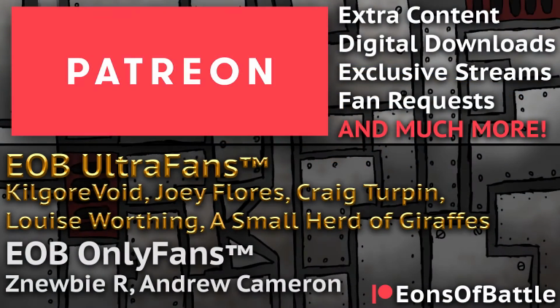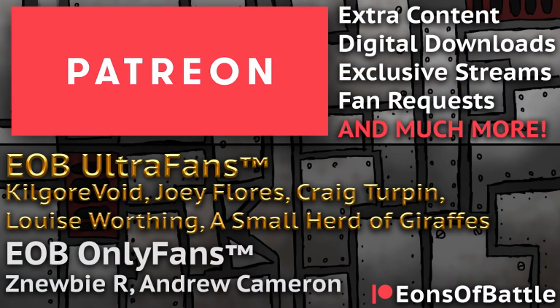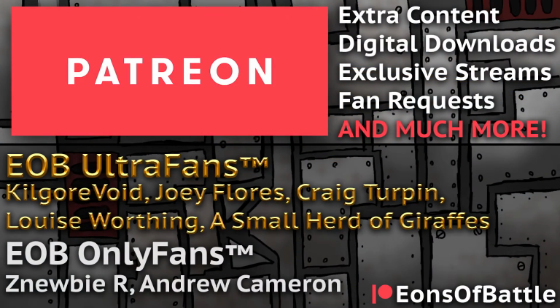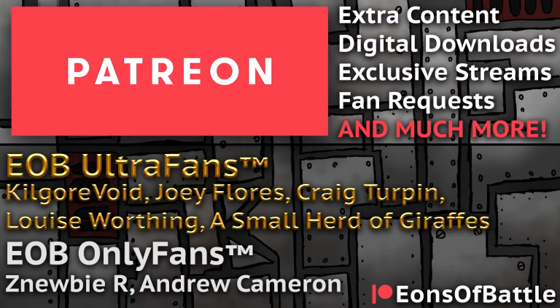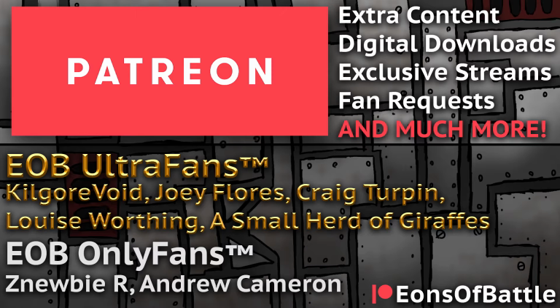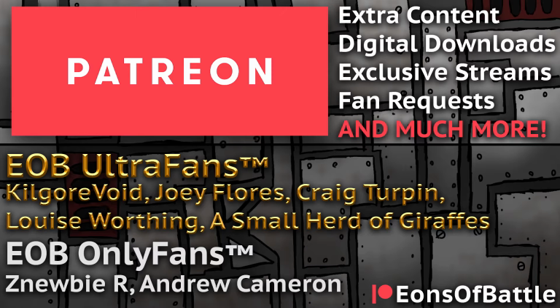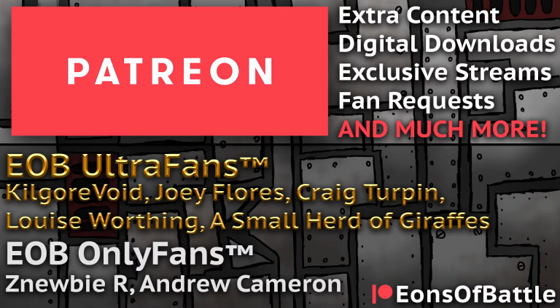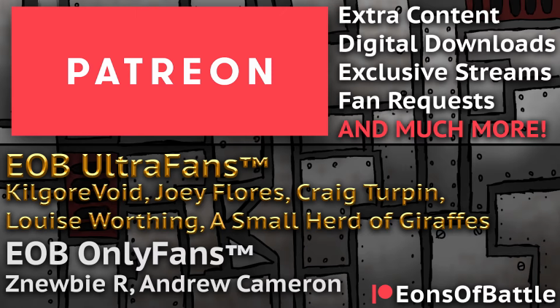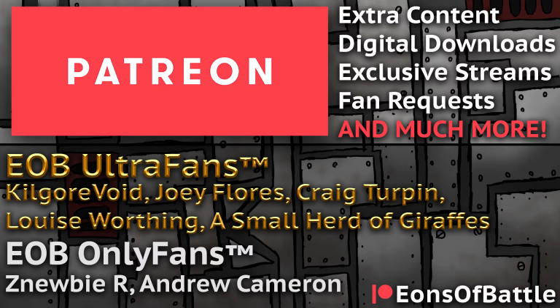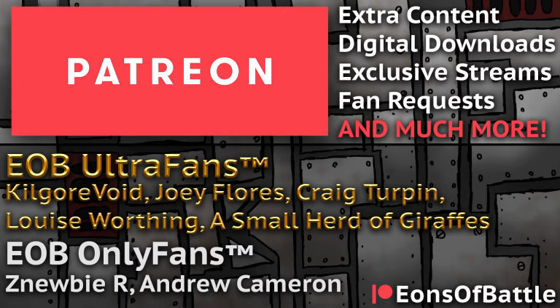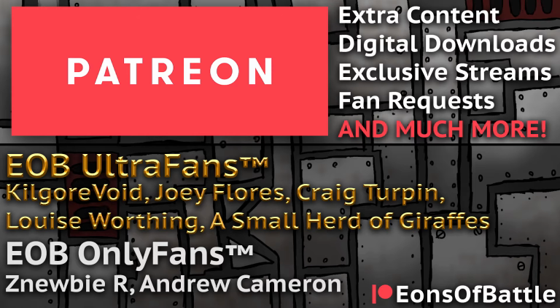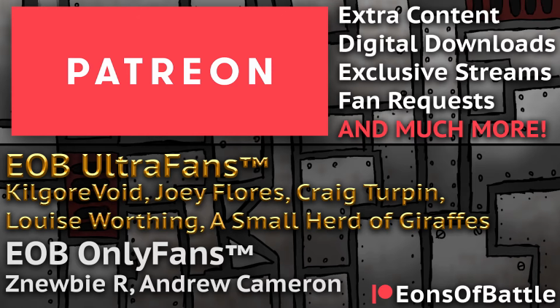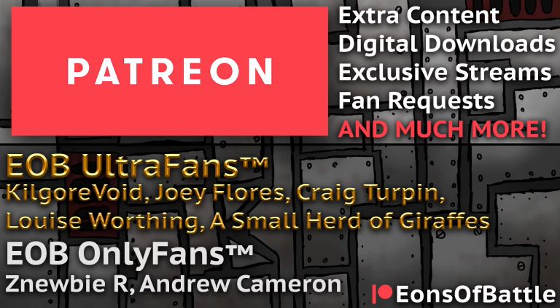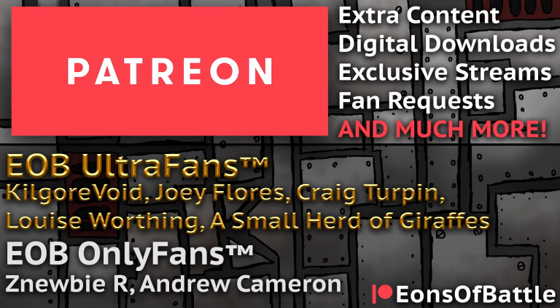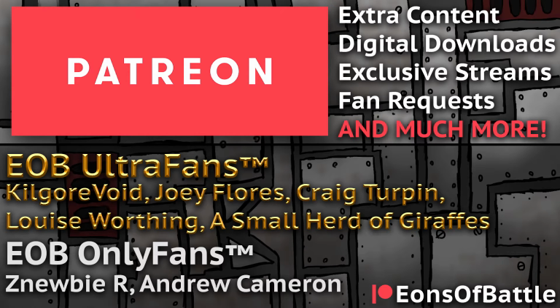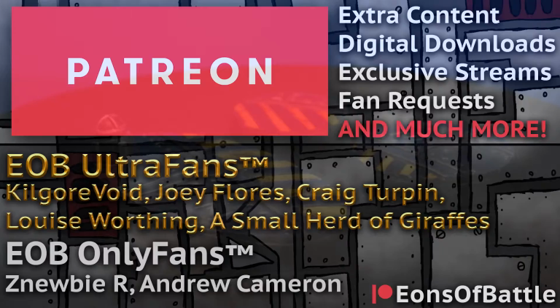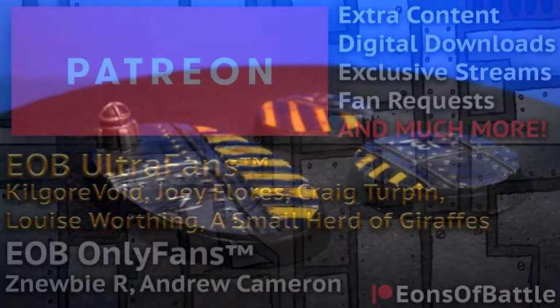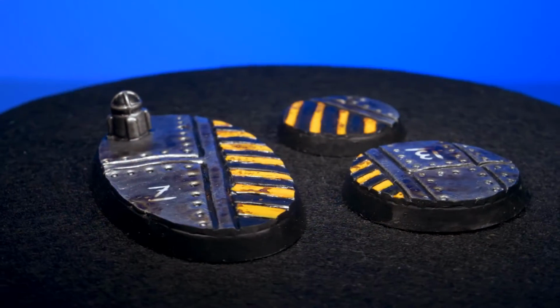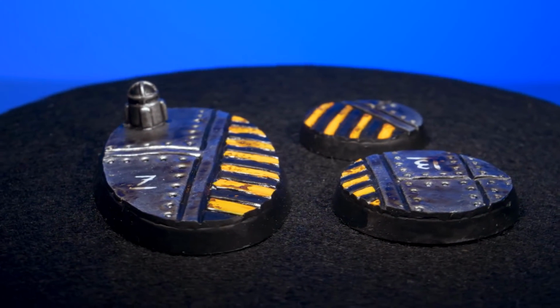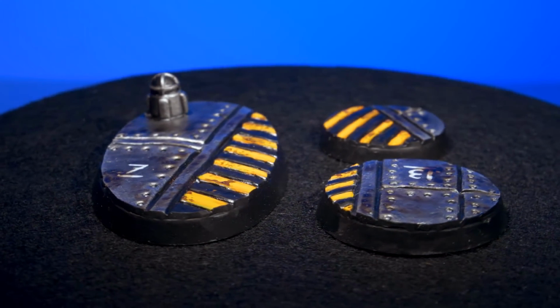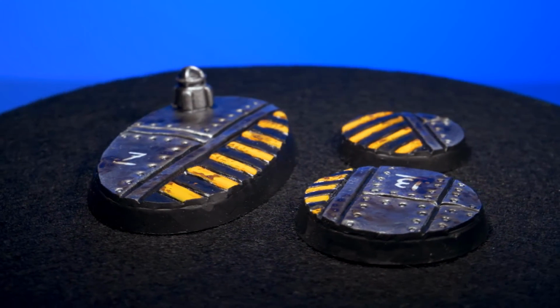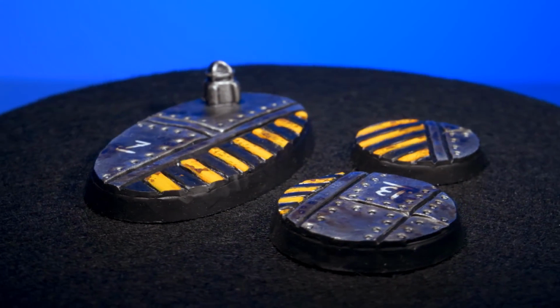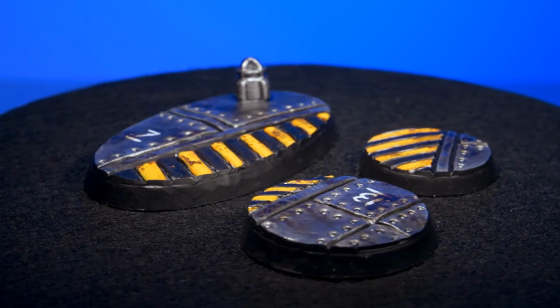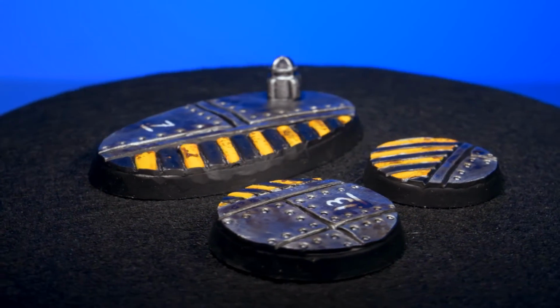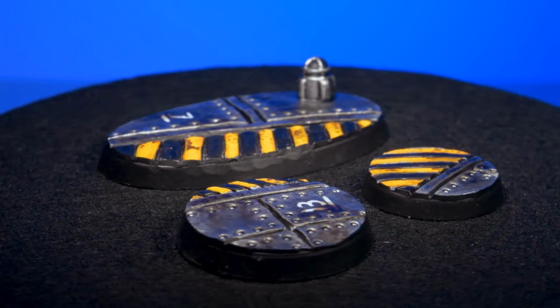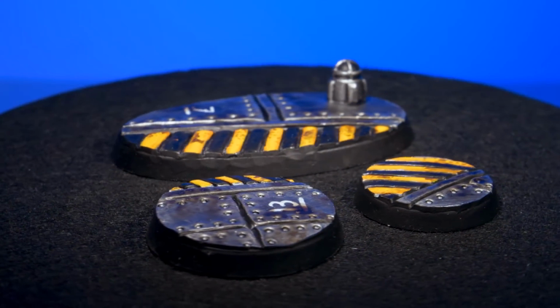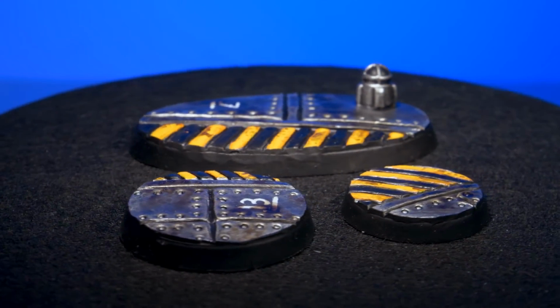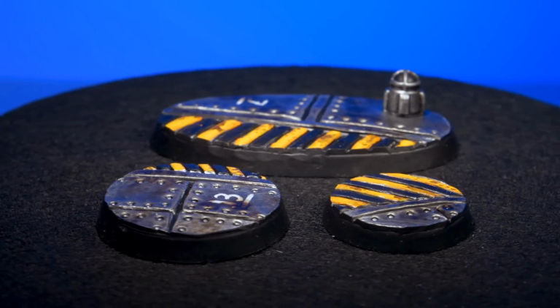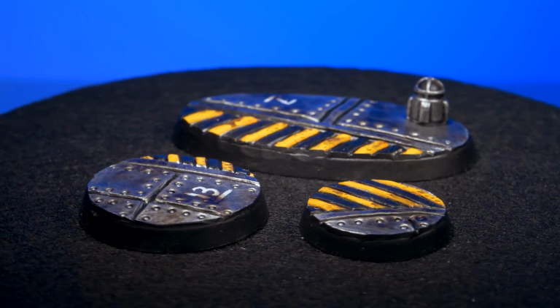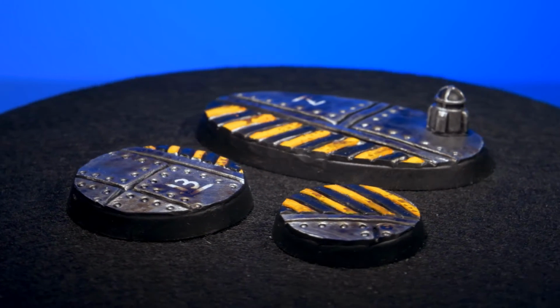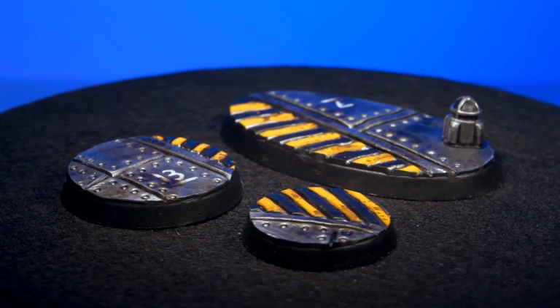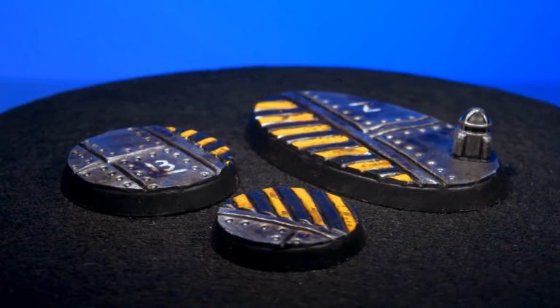We make tutorials like these every week, and if you like what you see and you'd like more of them, you can help us out by supporting us over on Patreon — and you'll get some behind-the-scenes and exclusive content as well. If you want a more ramshackle orcish spaceship interior, you could try out our sheet metal base.